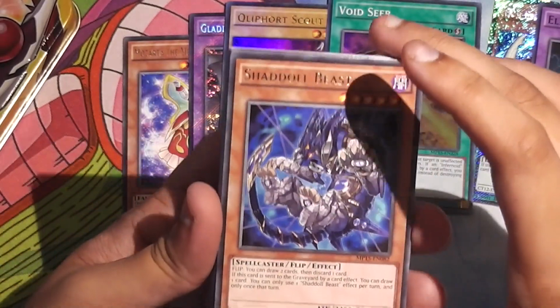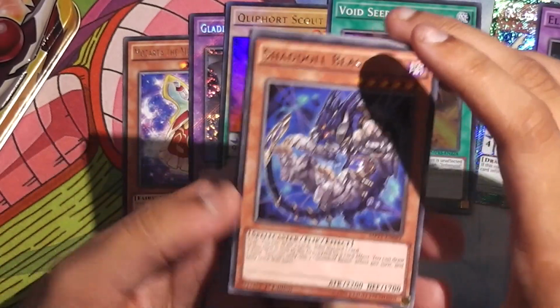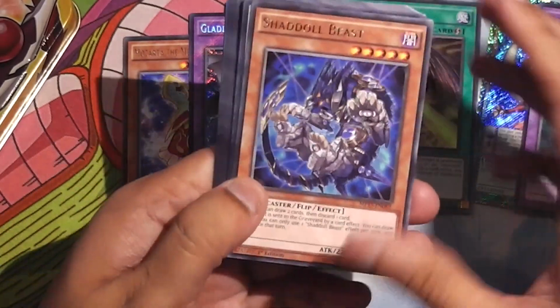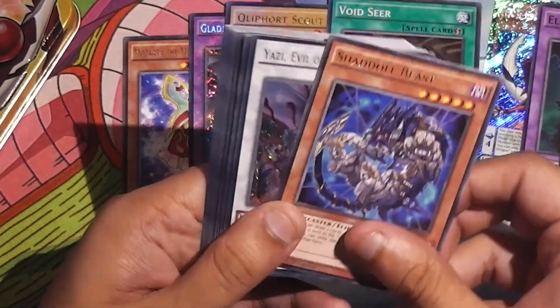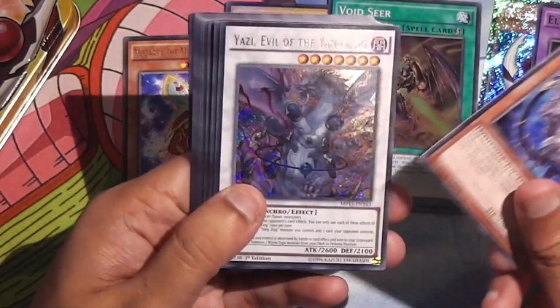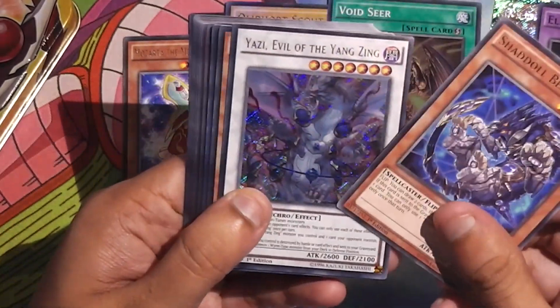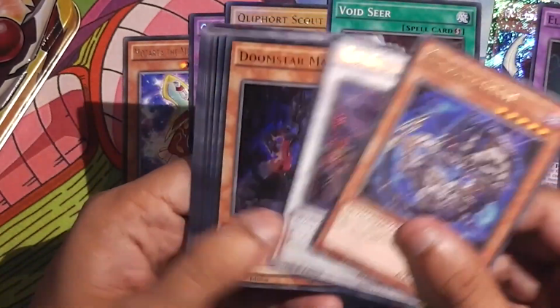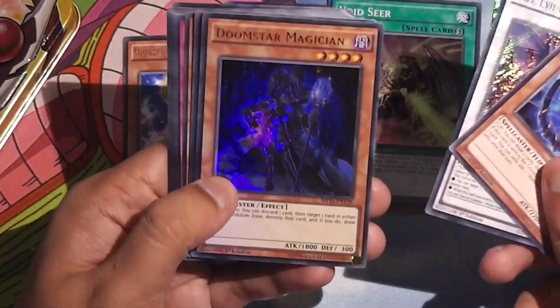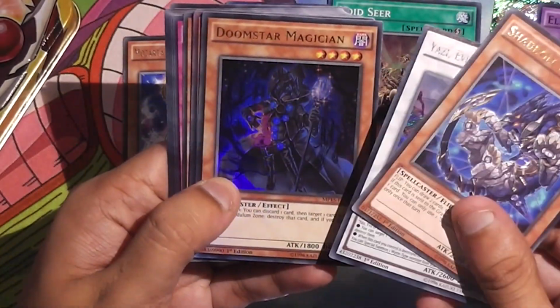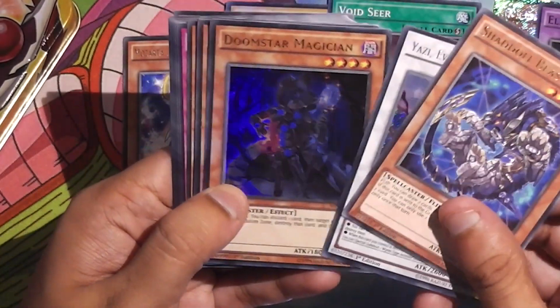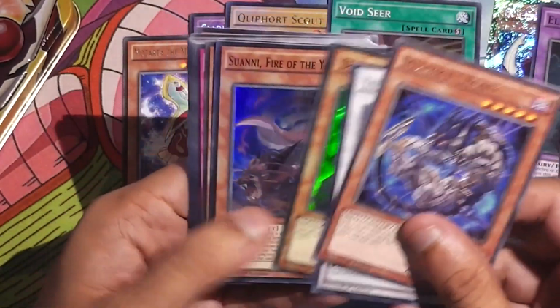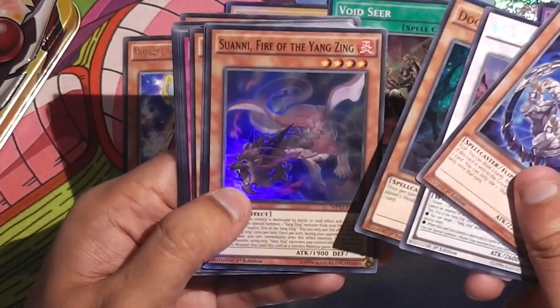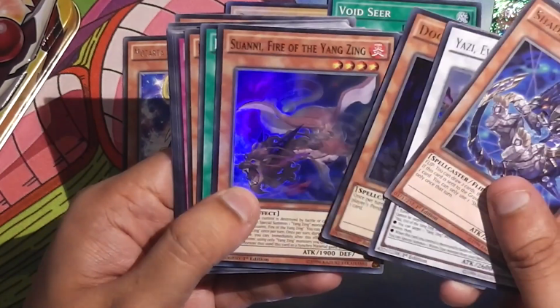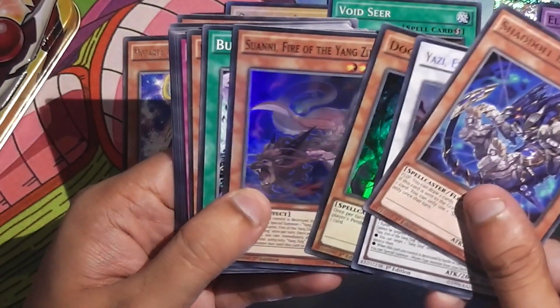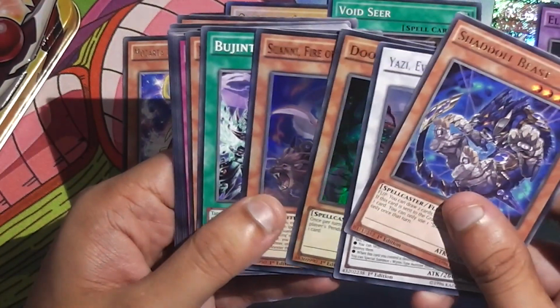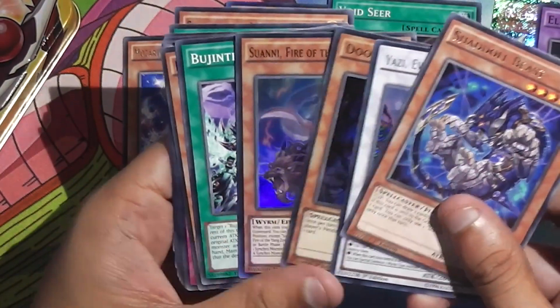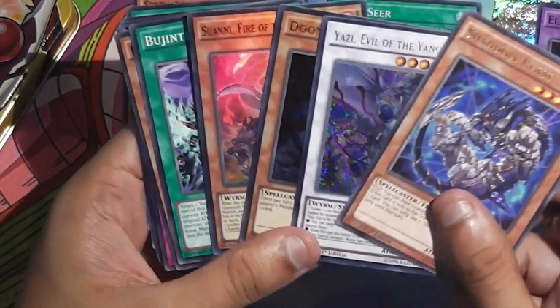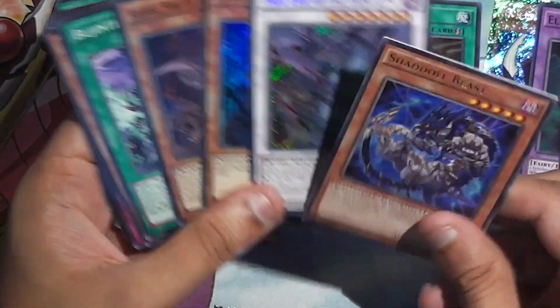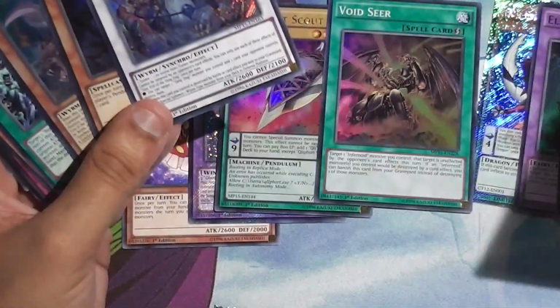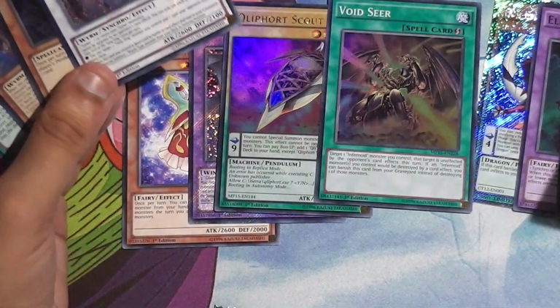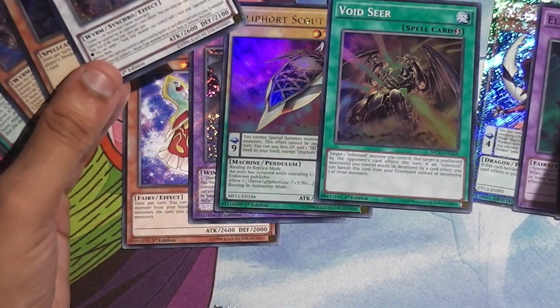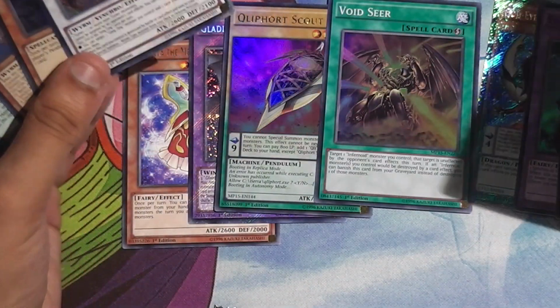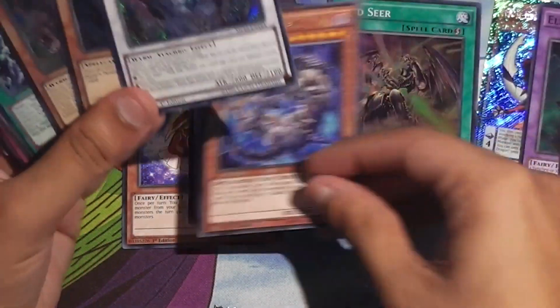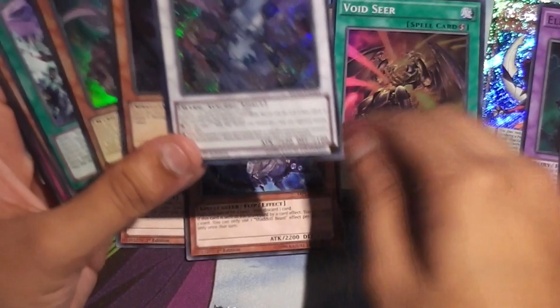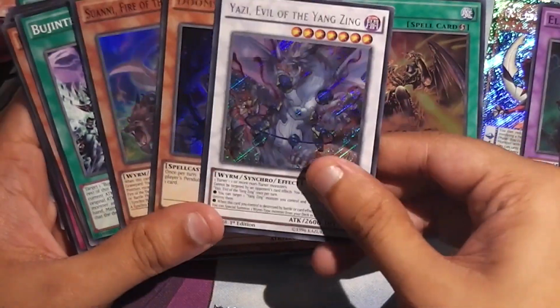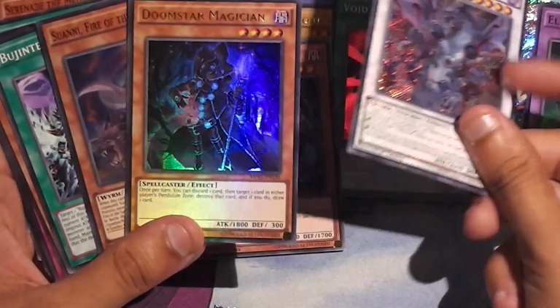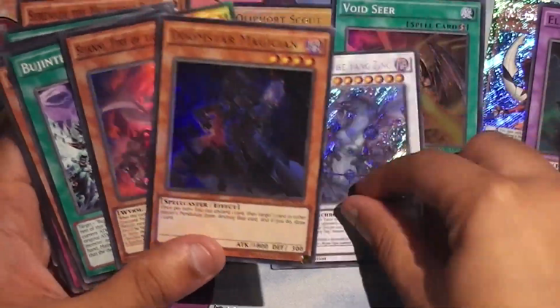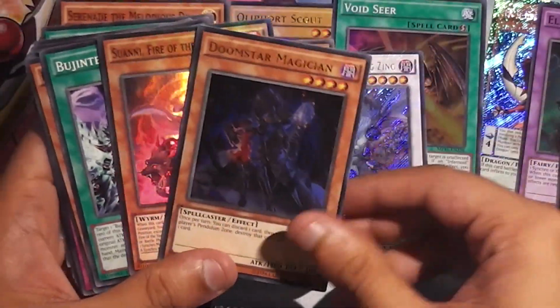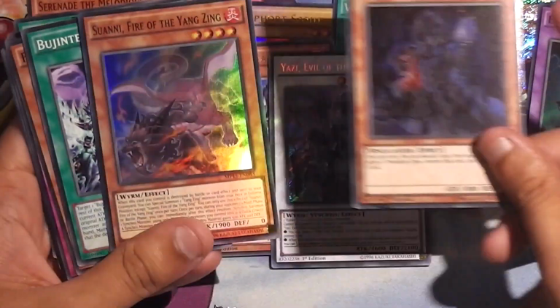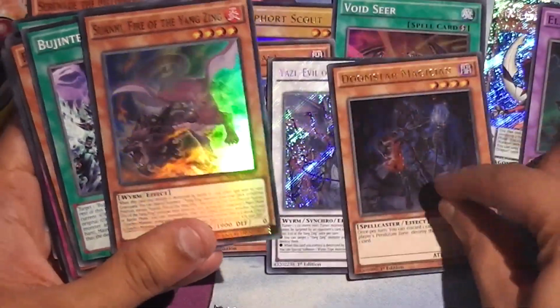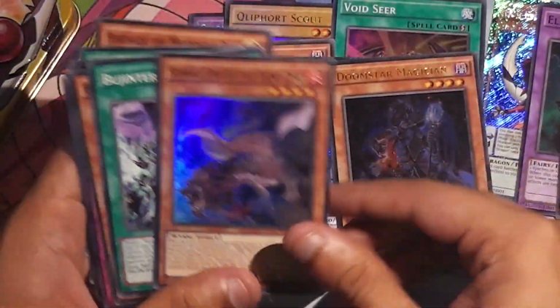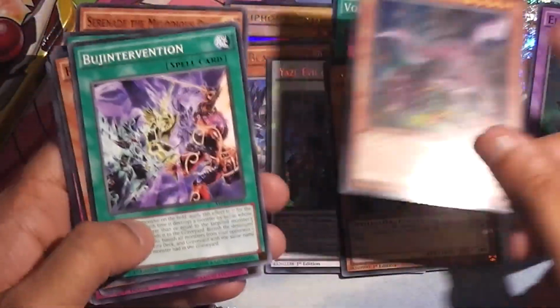So we've got Shadol Beast, Yazi, Doomstar Magician, and Suwani. That looks pretty good — Yazi is a decent card to get.